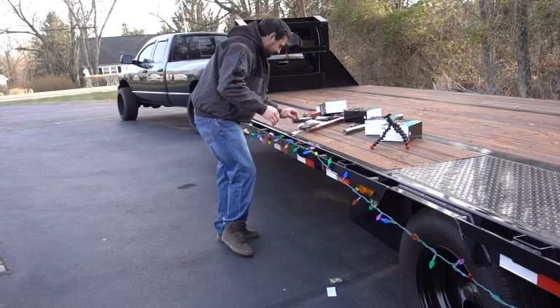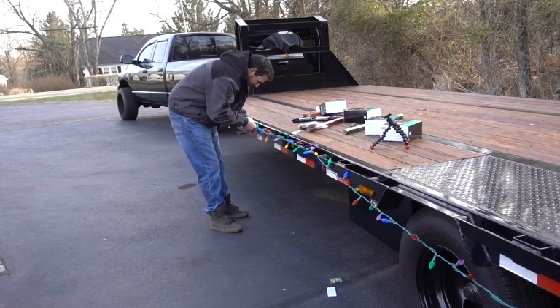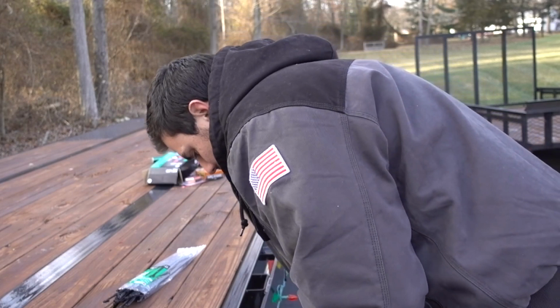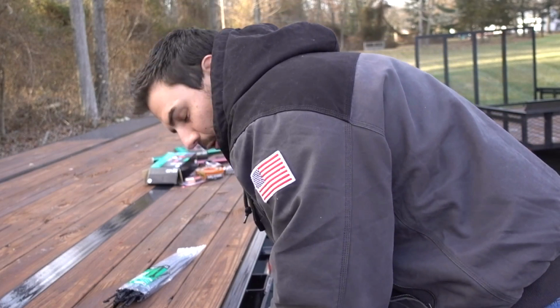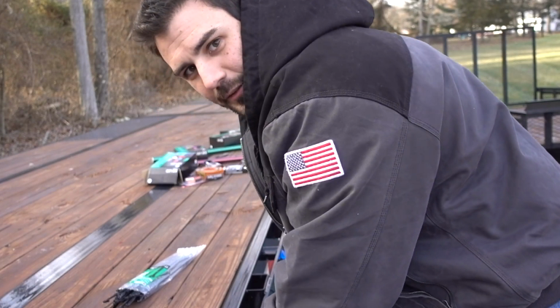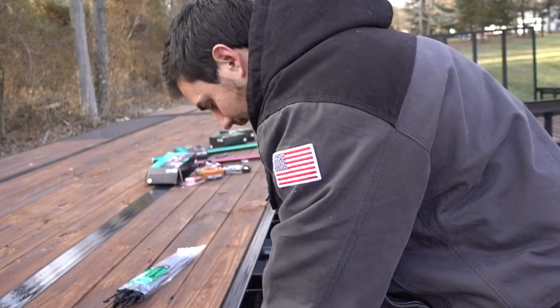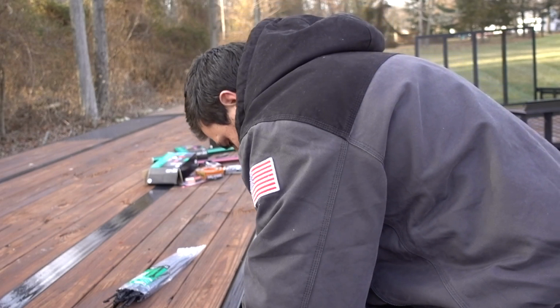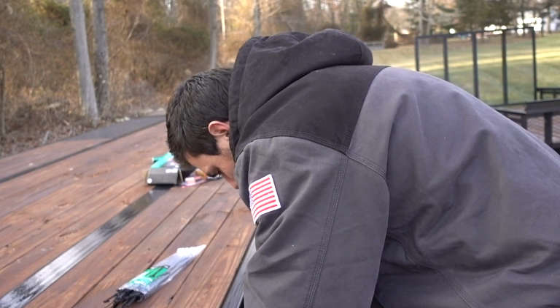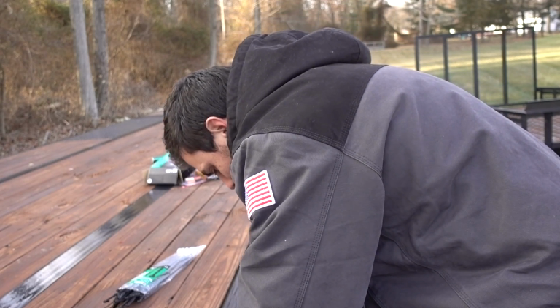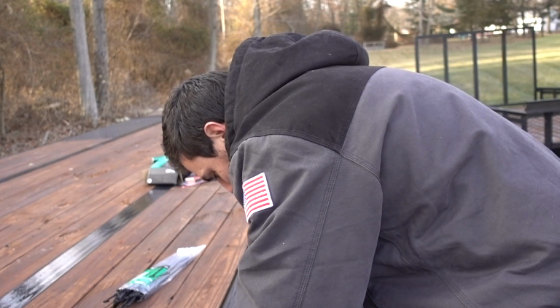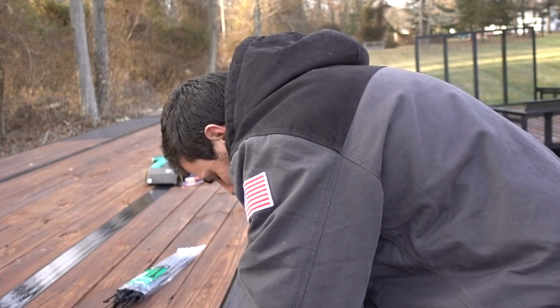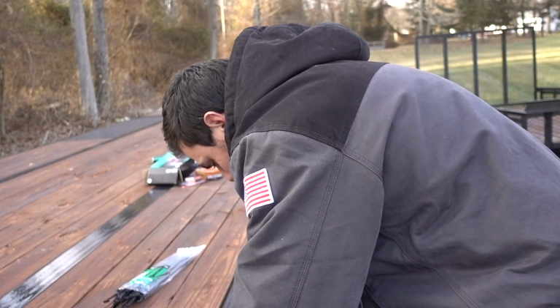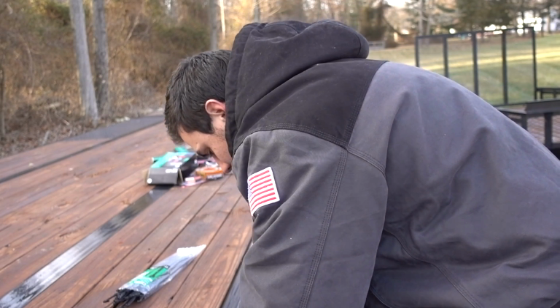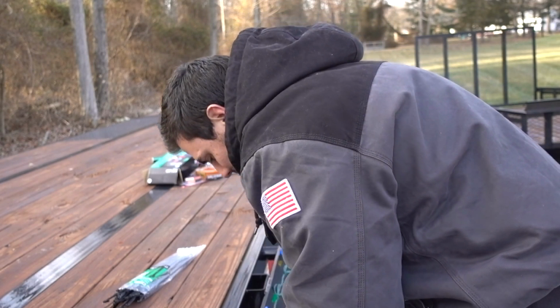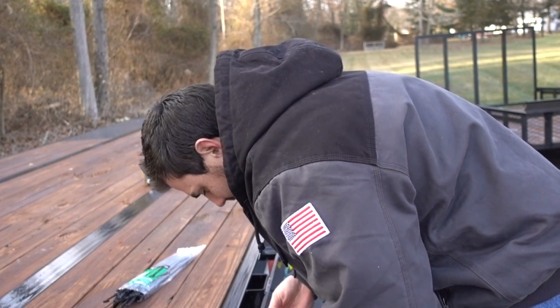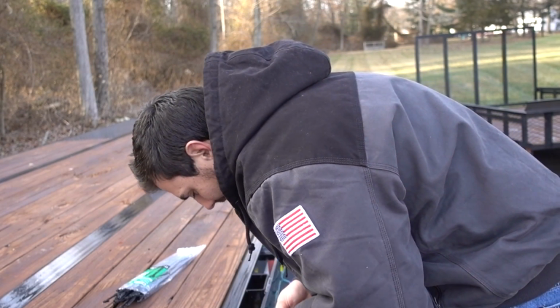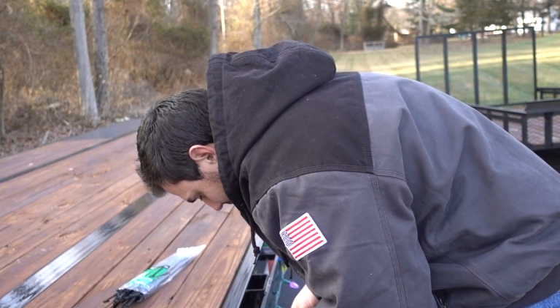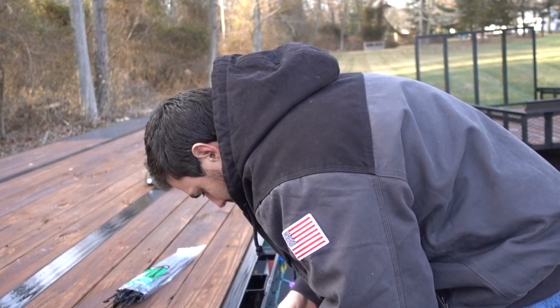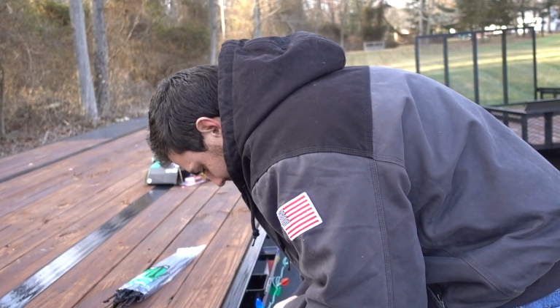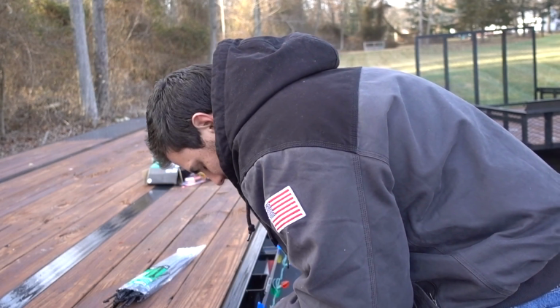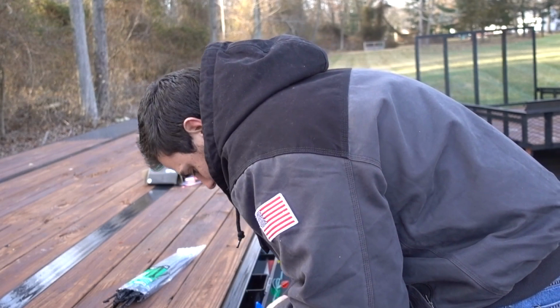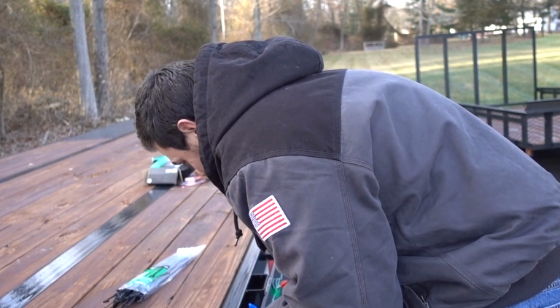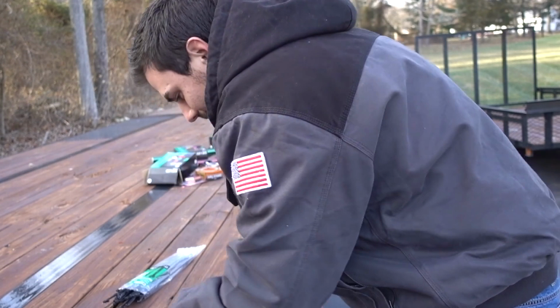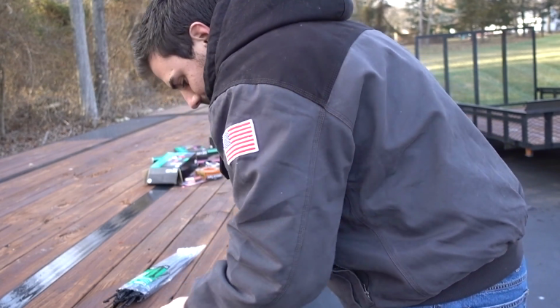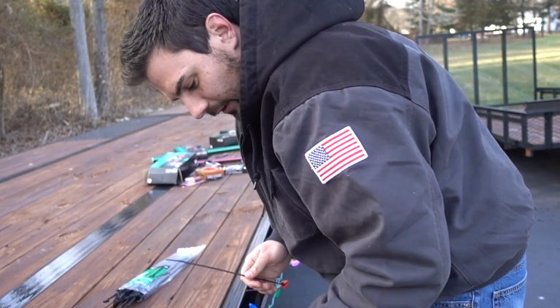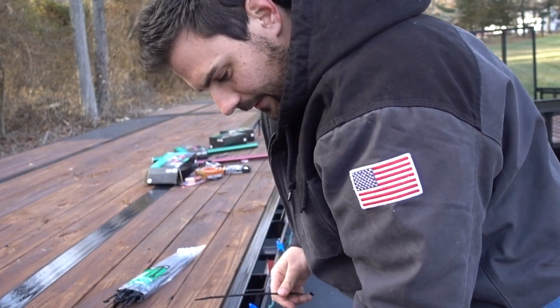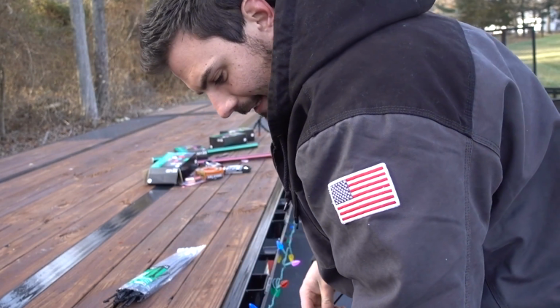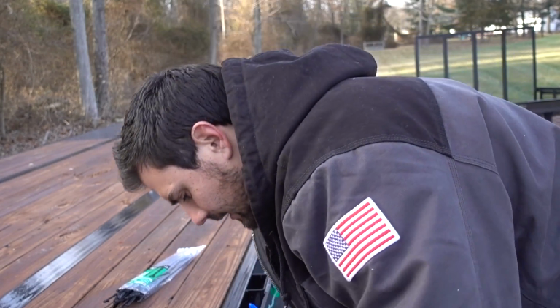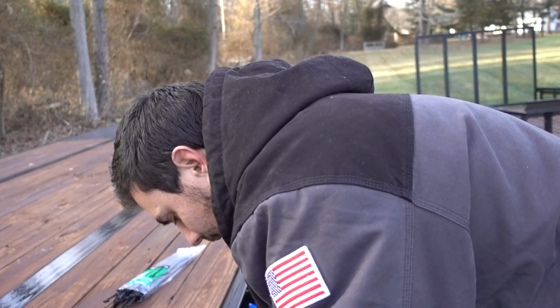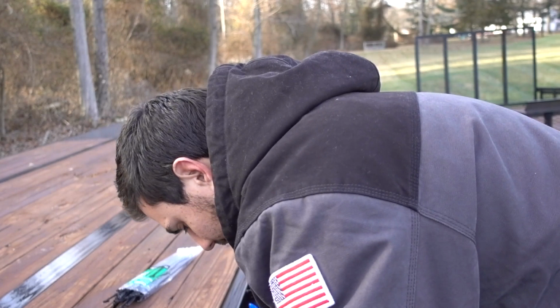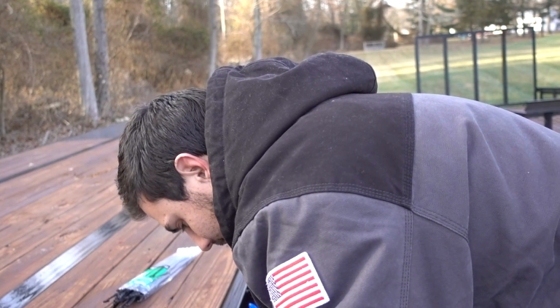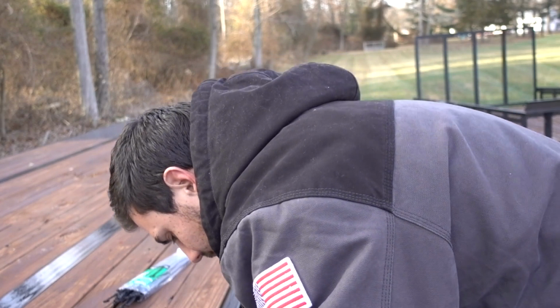I don't know where everybody lives, but around here it is dark by 5, 5:30. So it is getting dark very fast and I am trying to get this done.